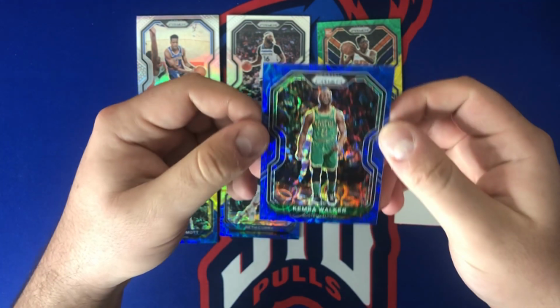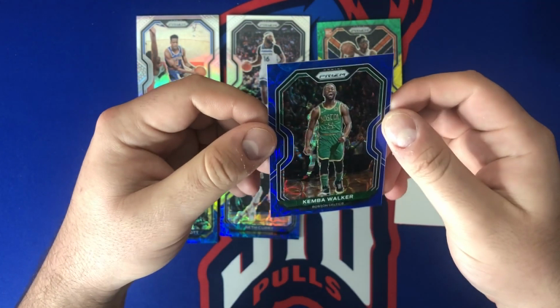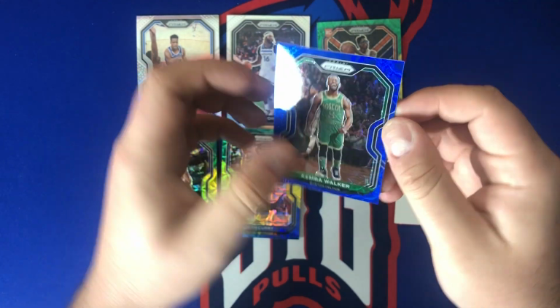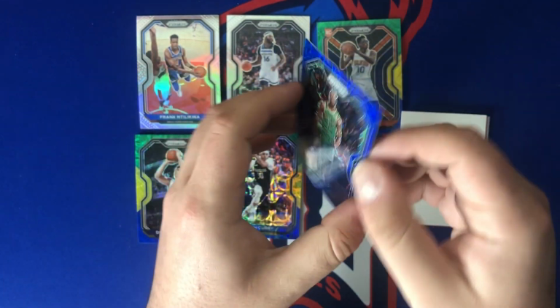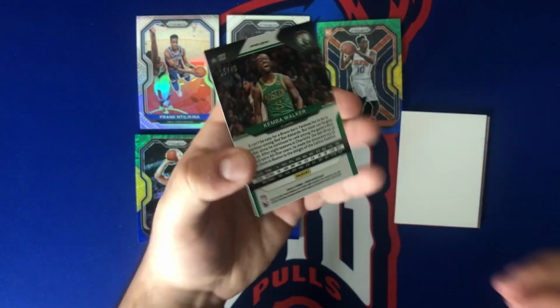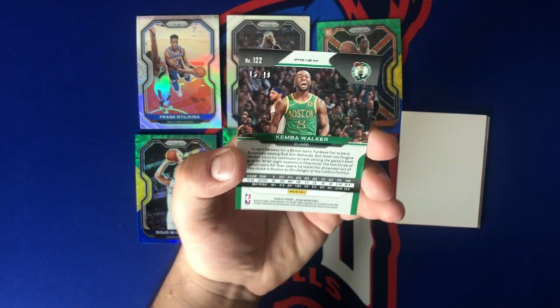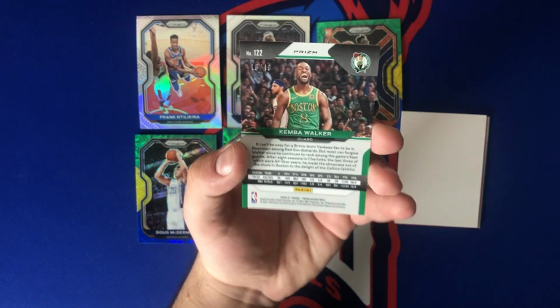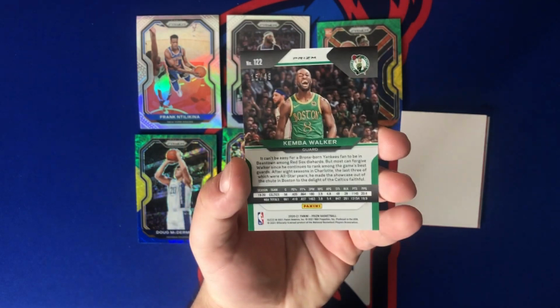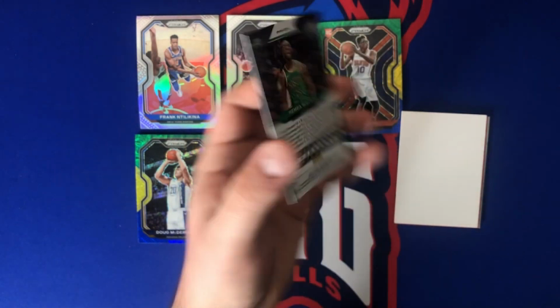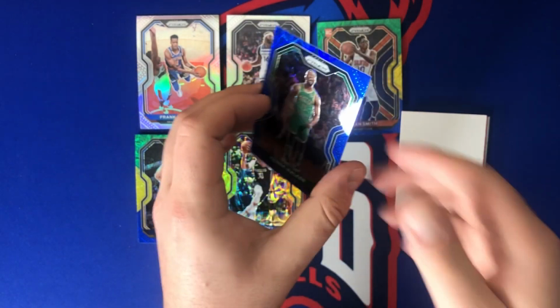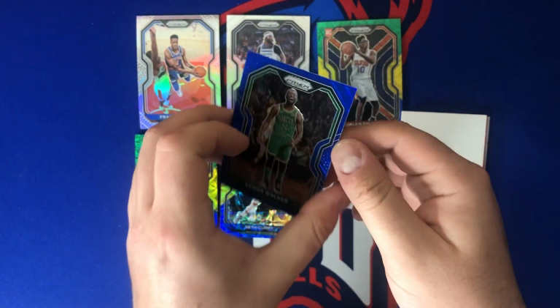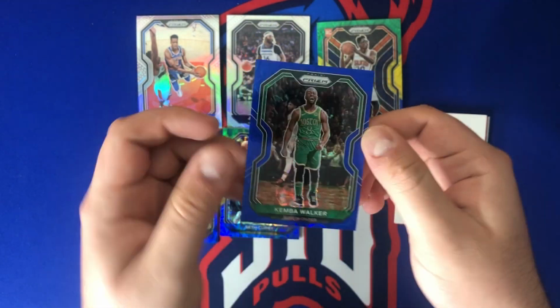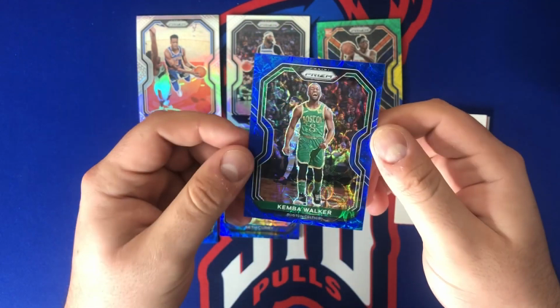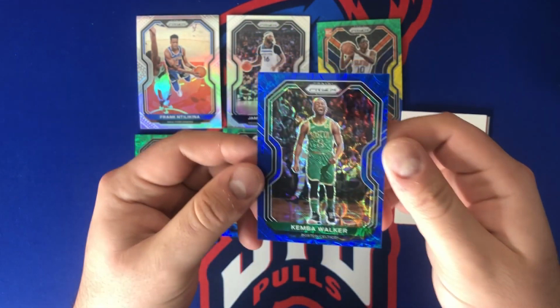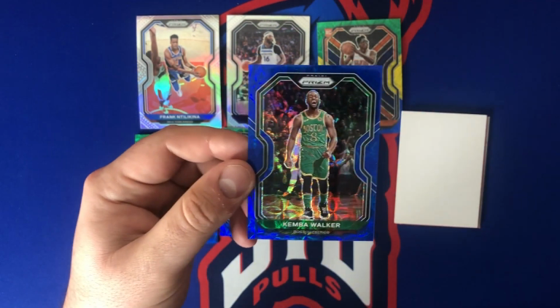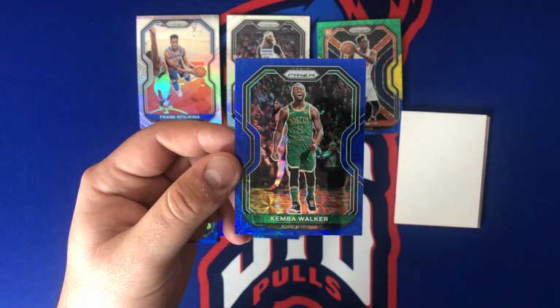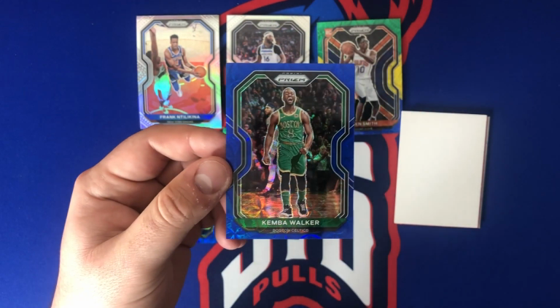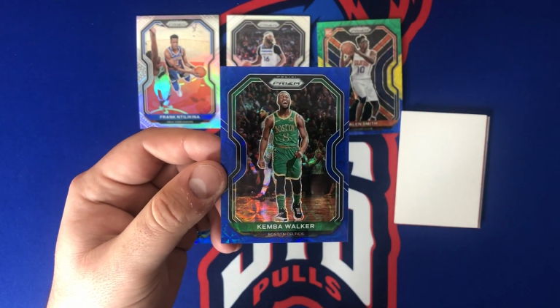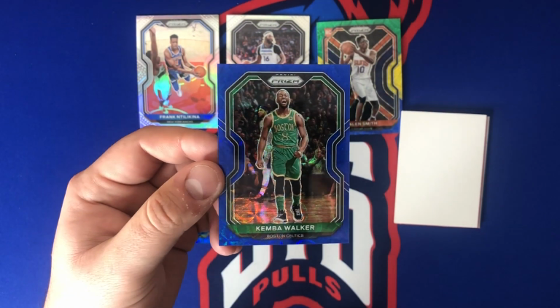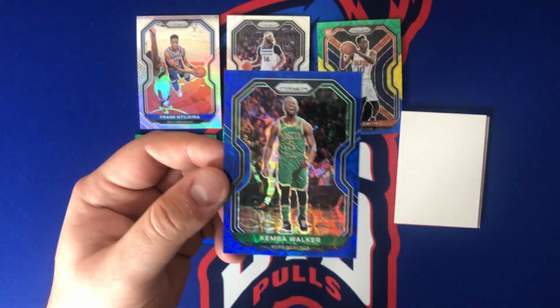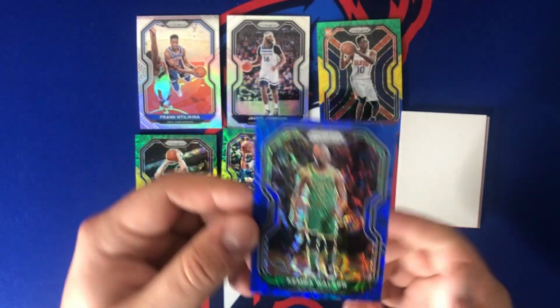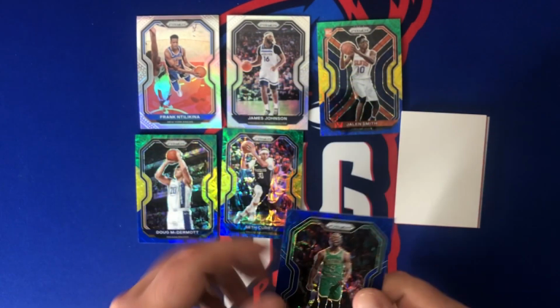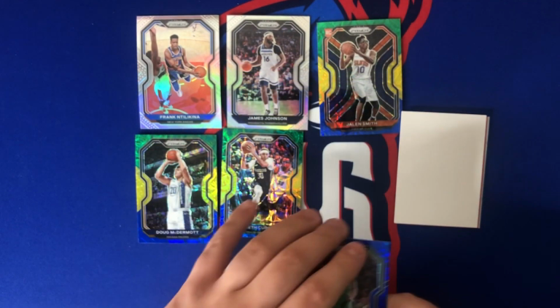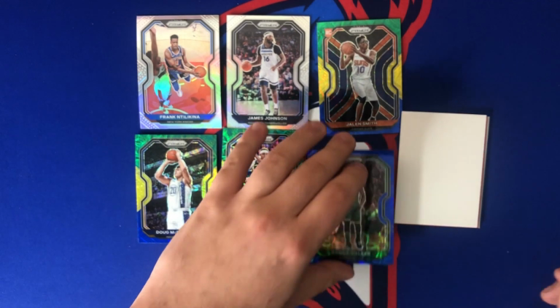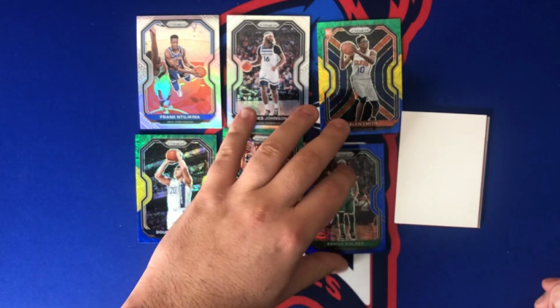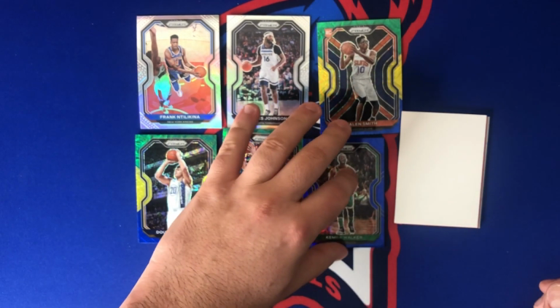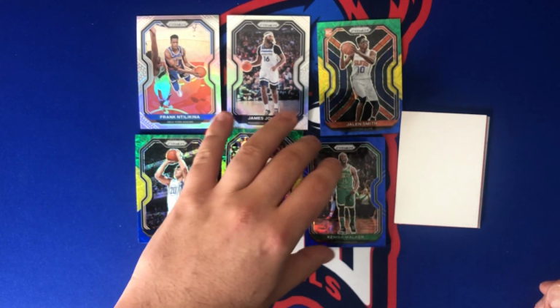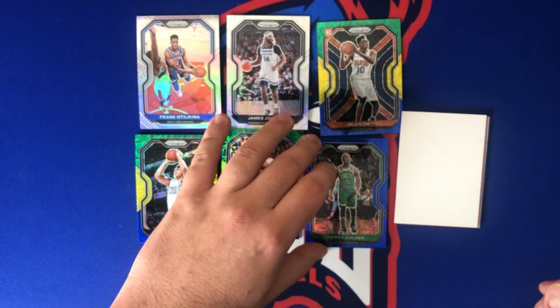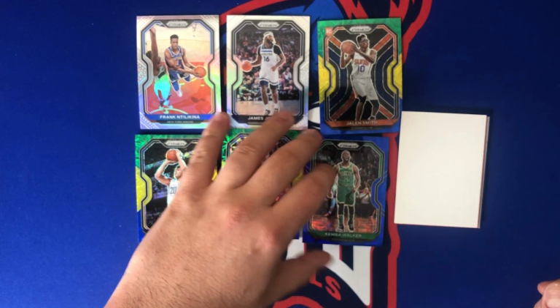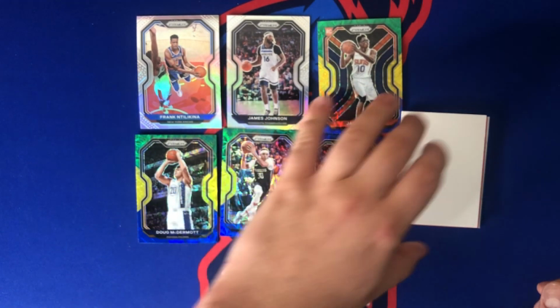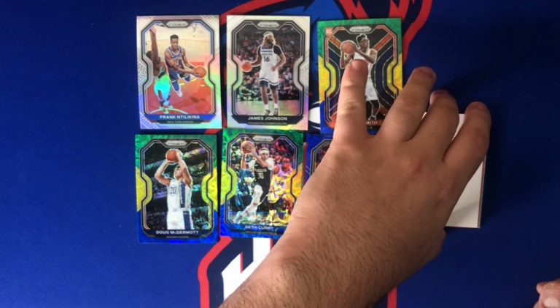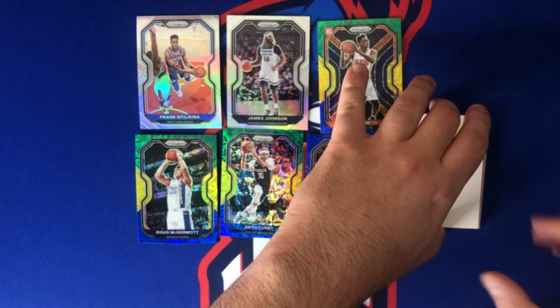Kemba Walker — this should be out of 49, so 15 to 49 blue scope. This is a new color this year. I hit Kemba in my Contenders First Off the Line box as well.